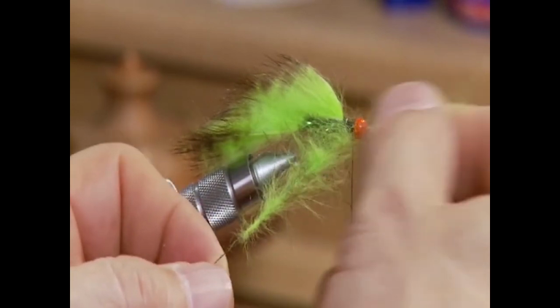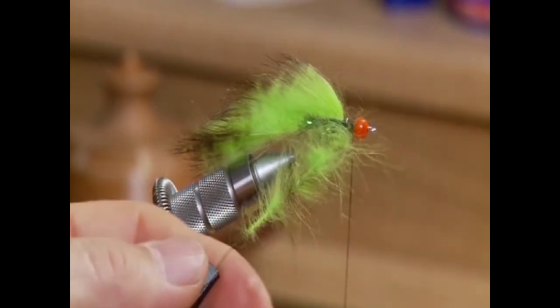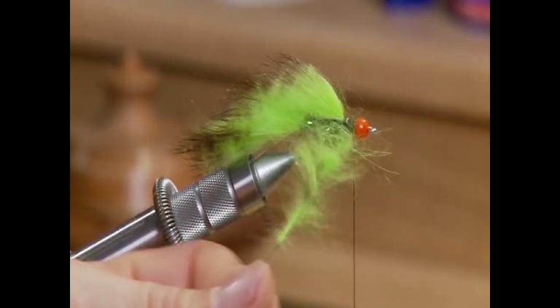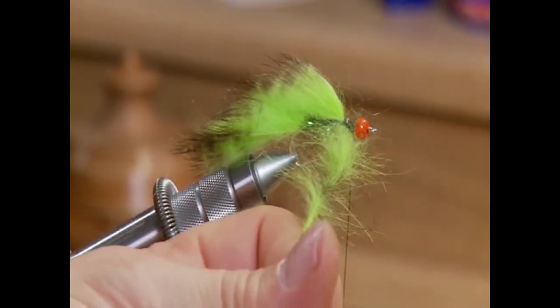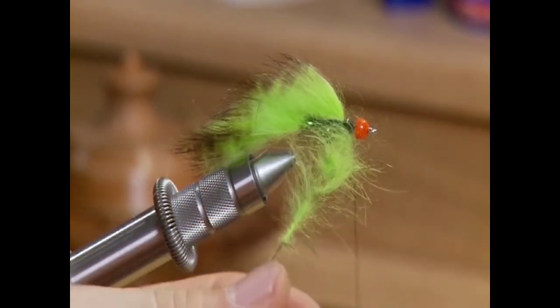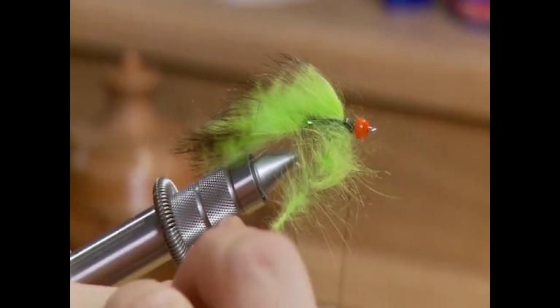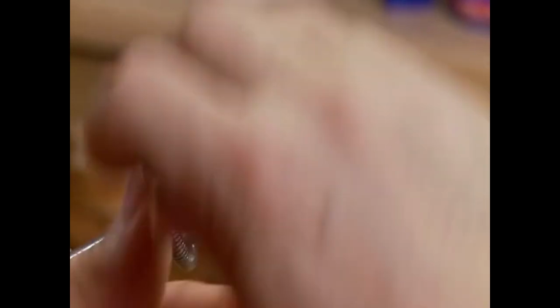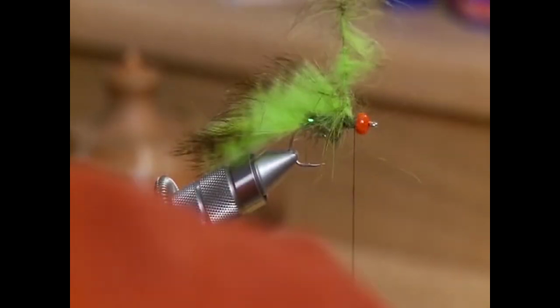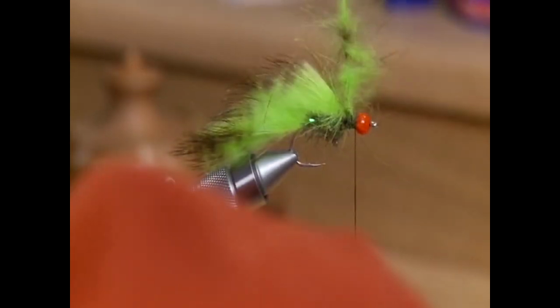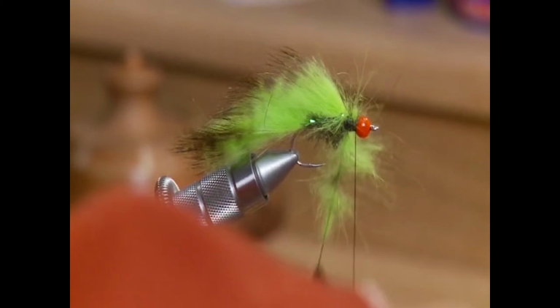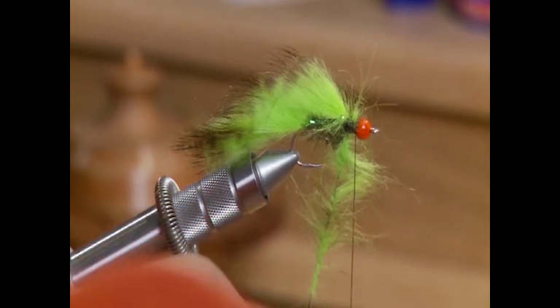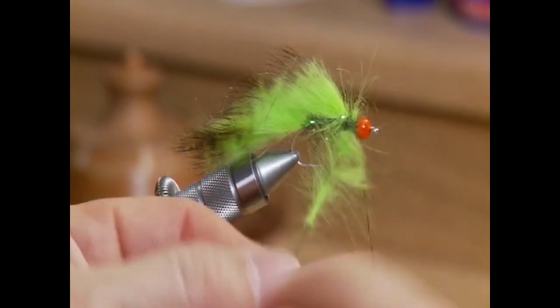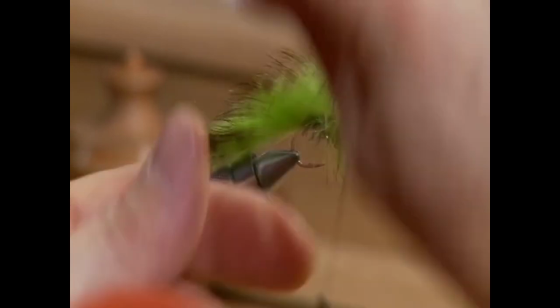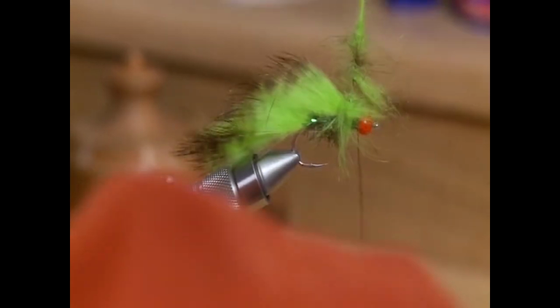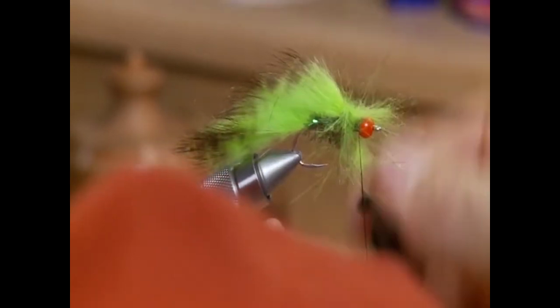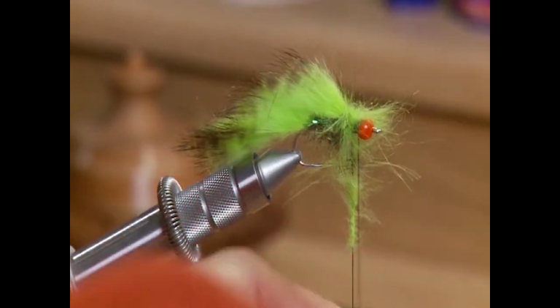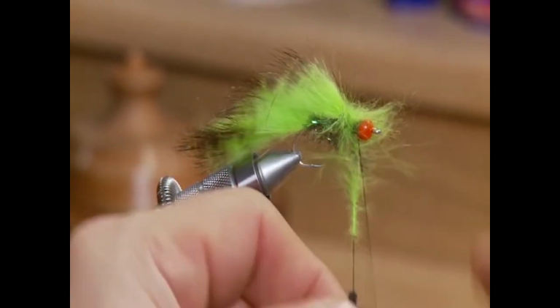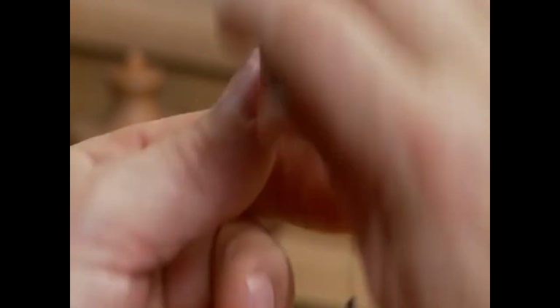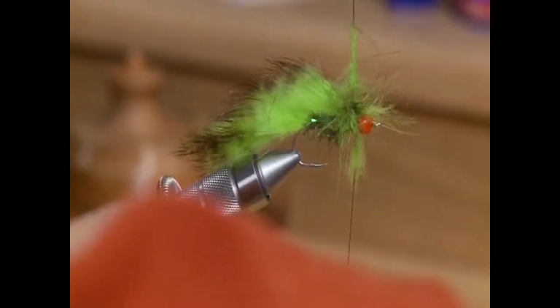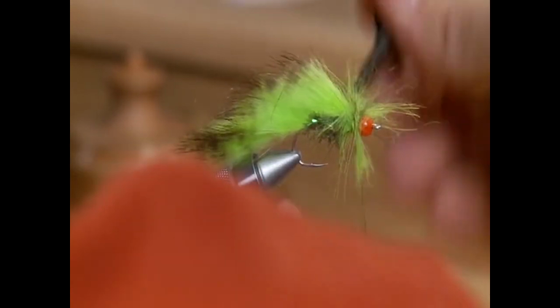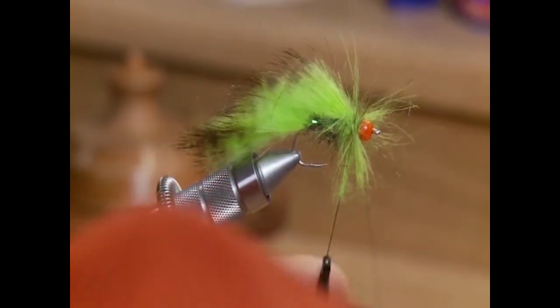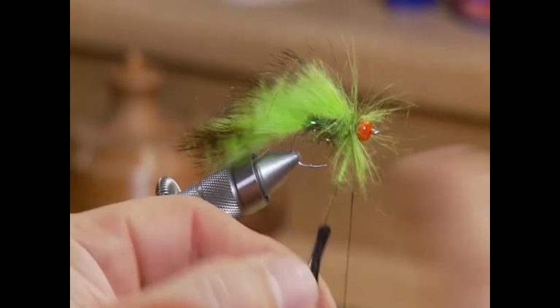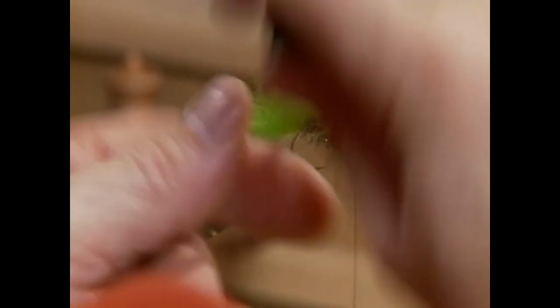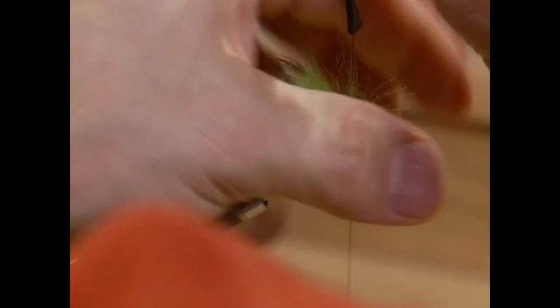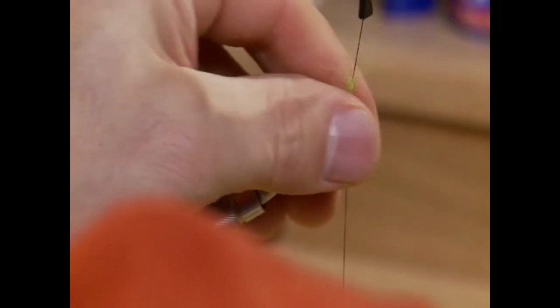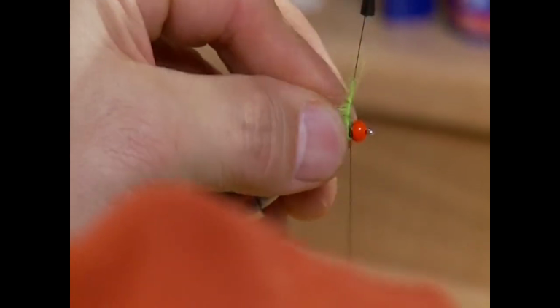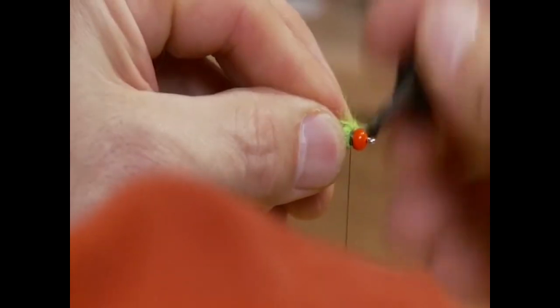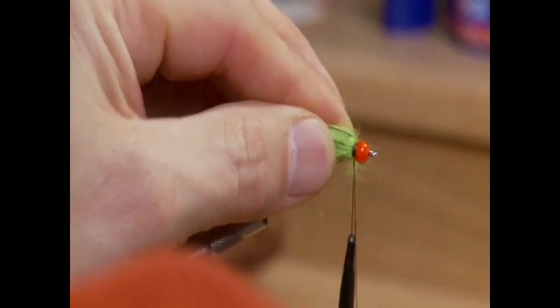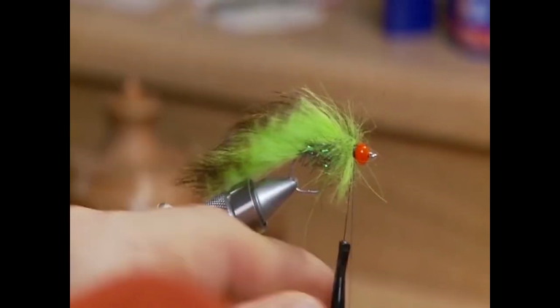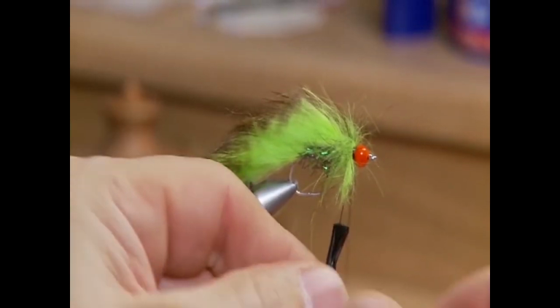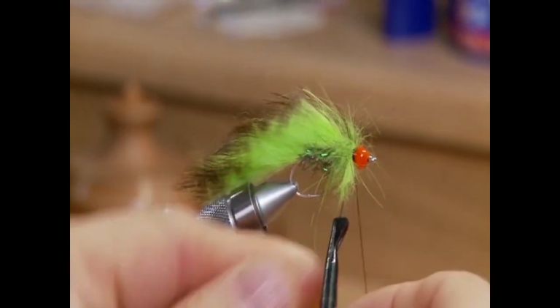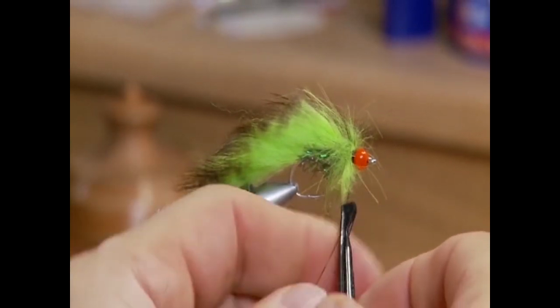Wrap it in for the collar. This collar is really just there to cover the thread, and we're going to pick it out at the end to give it a flared look near the head.